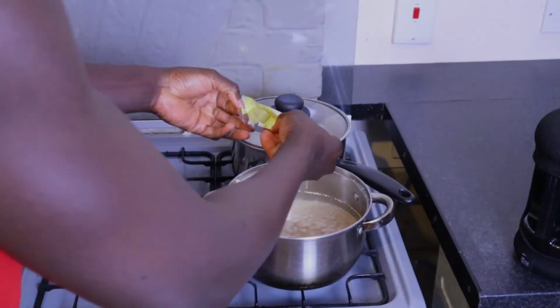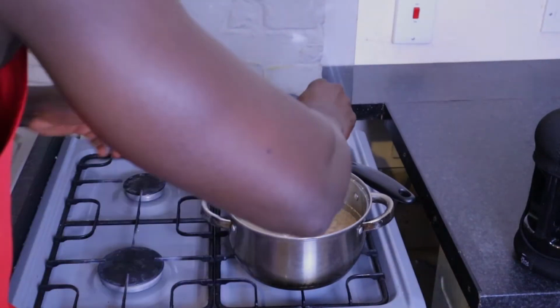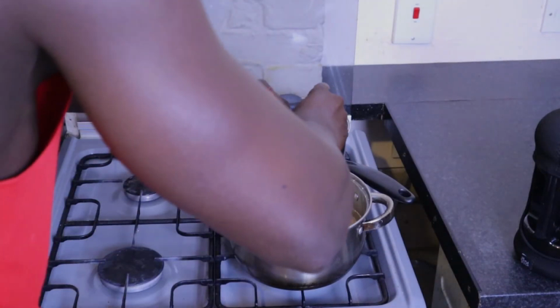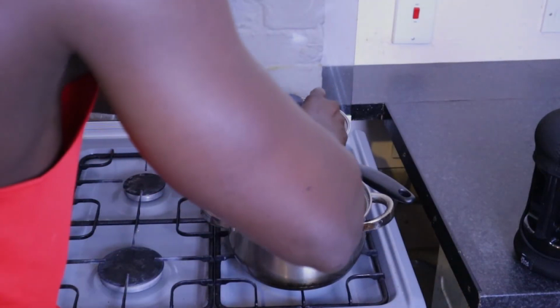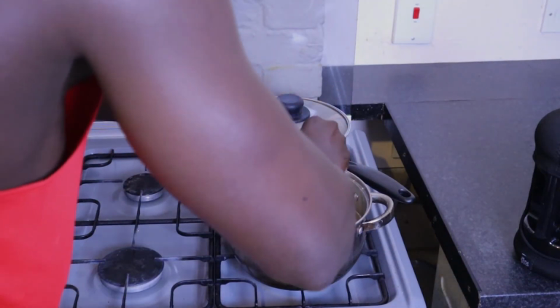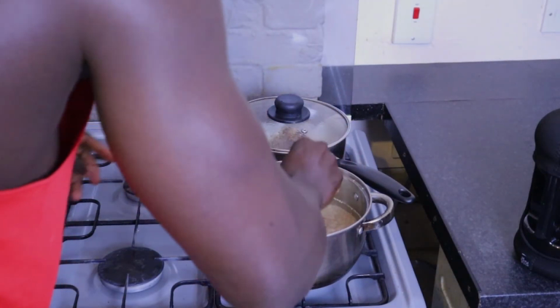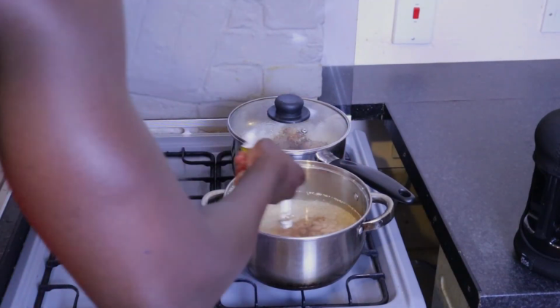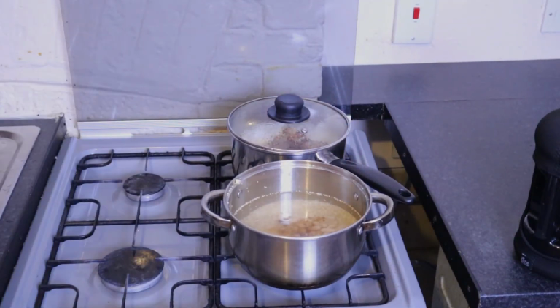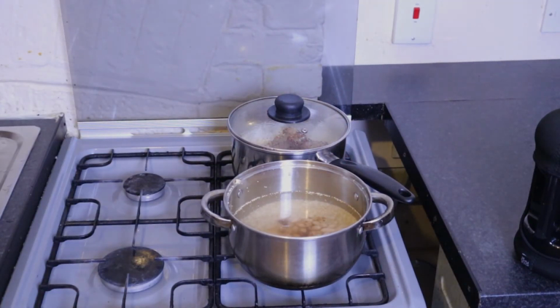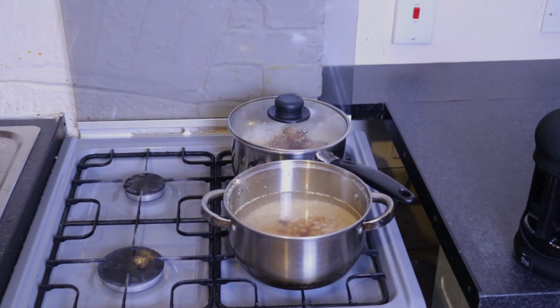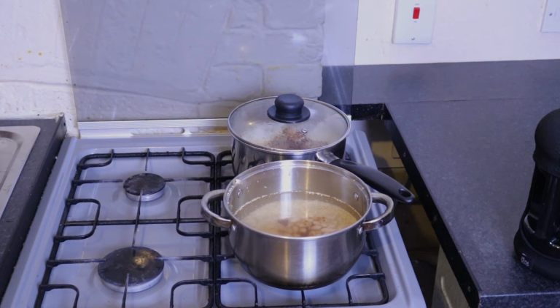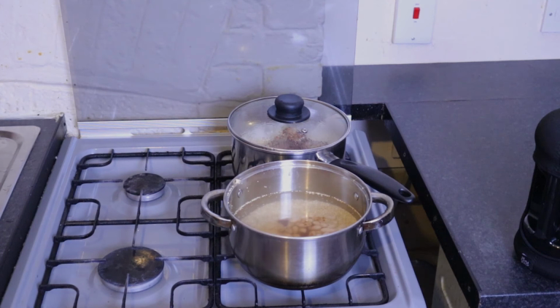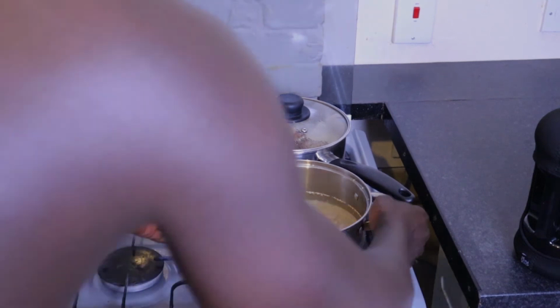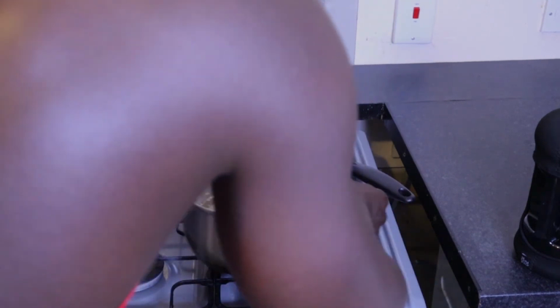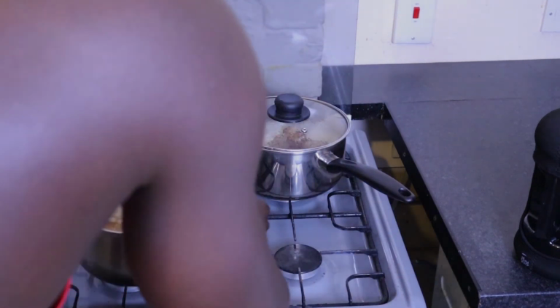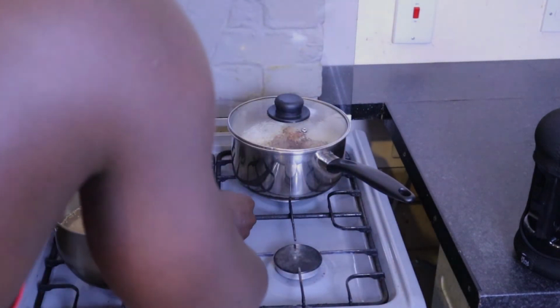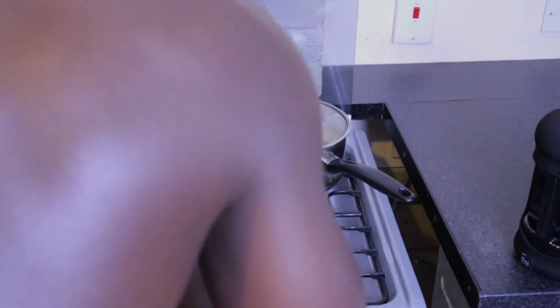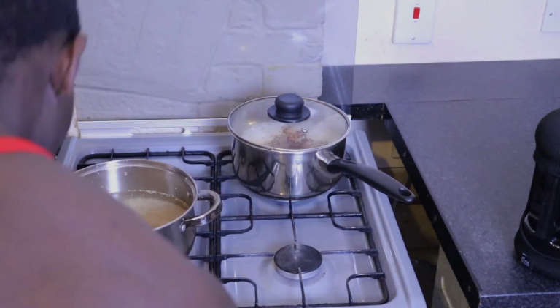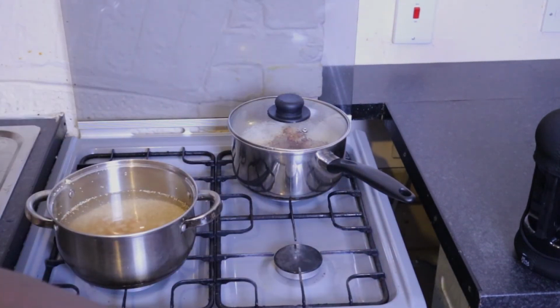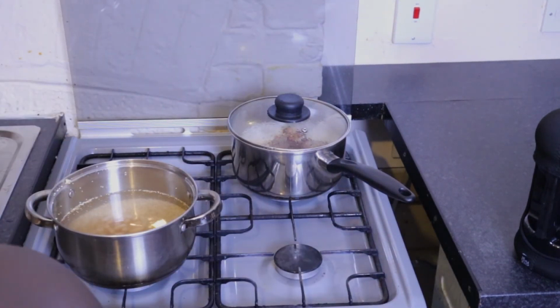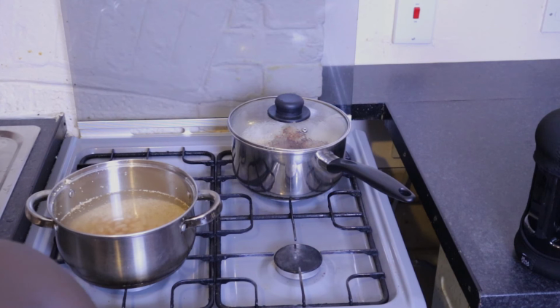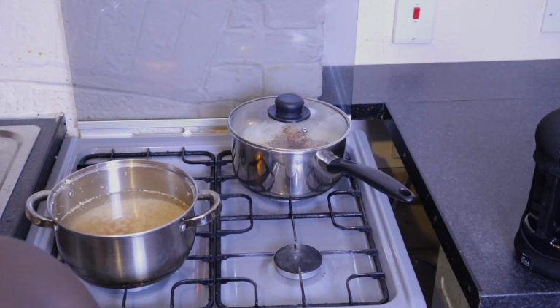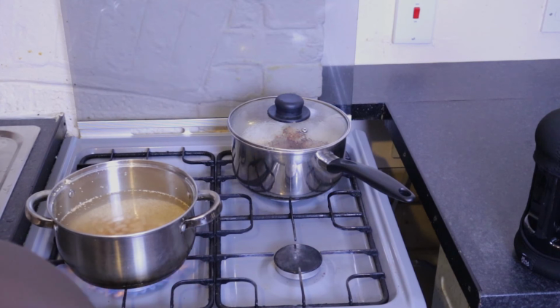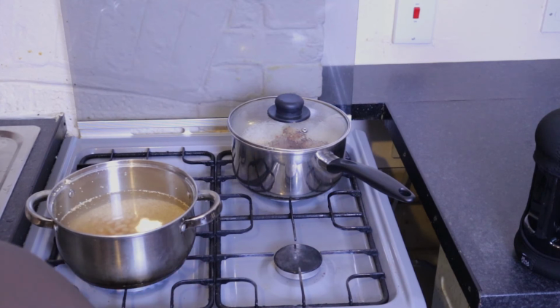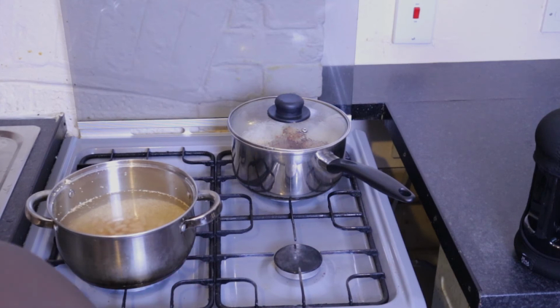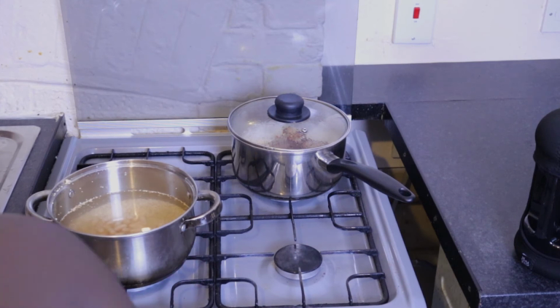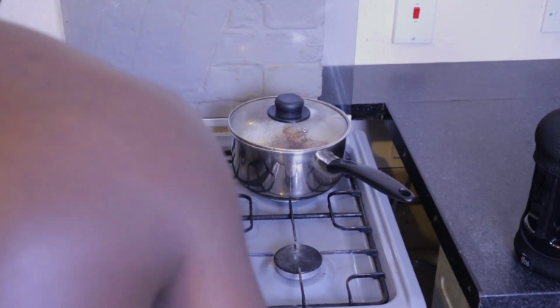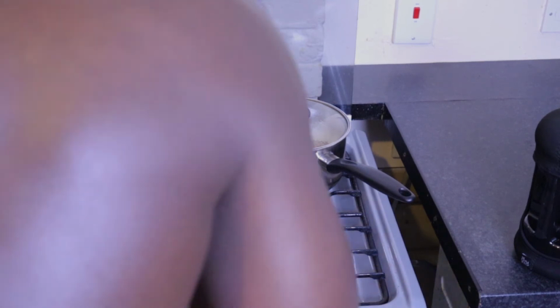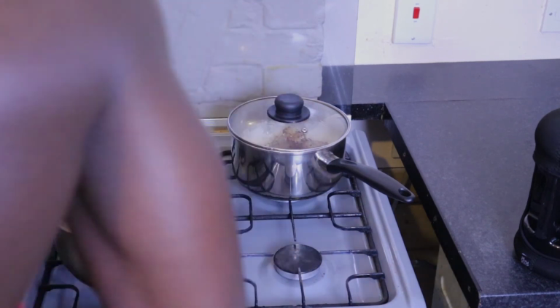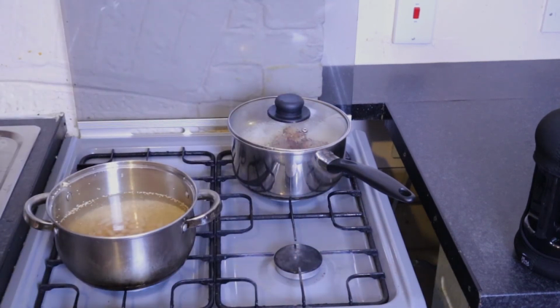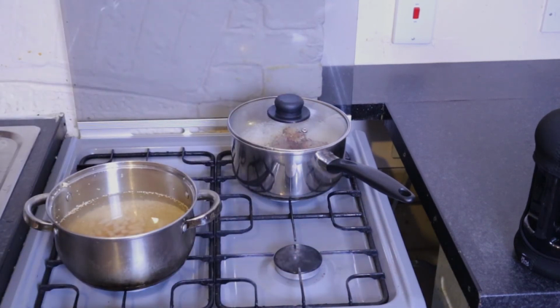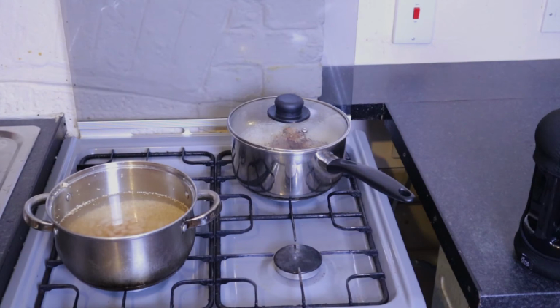You'll notice I have not added my peas yet — that's because I do not want the peas to be too cooked, so I usually add the peas right at the end before I remove the quinoa from the heat.